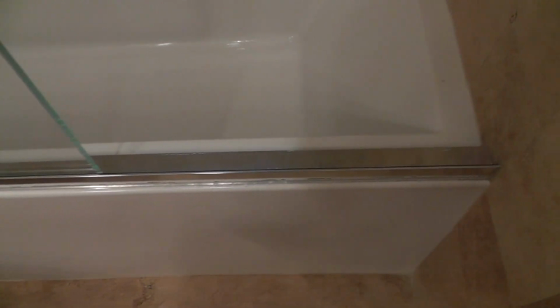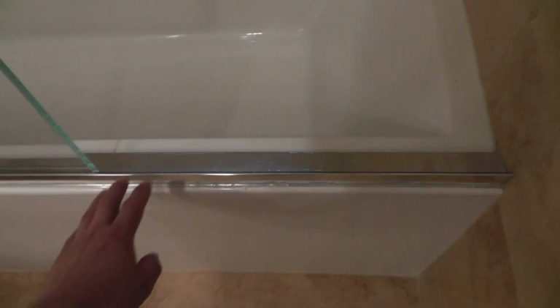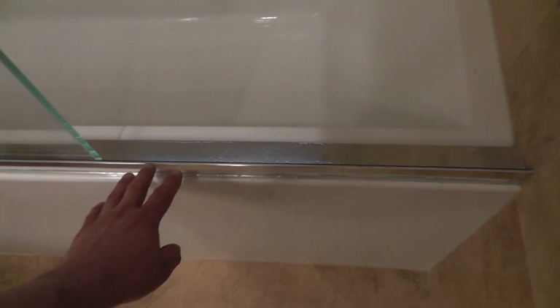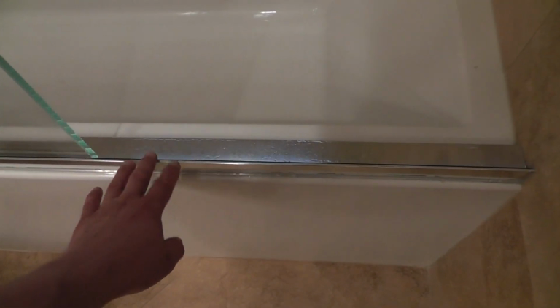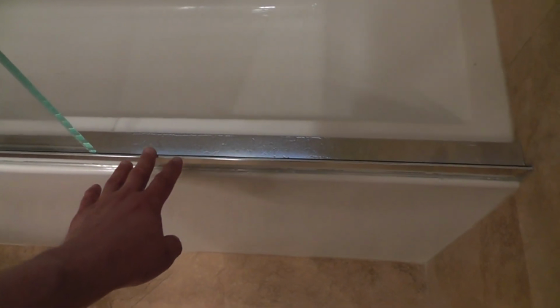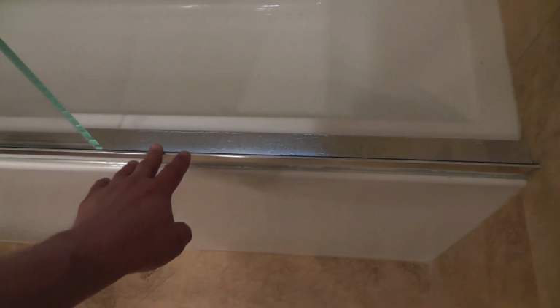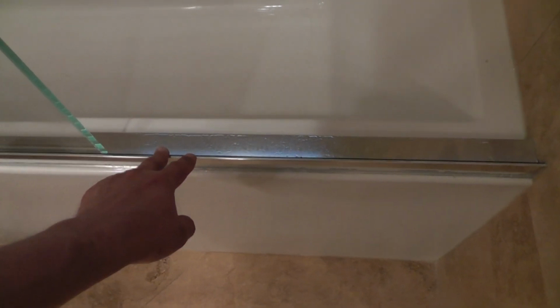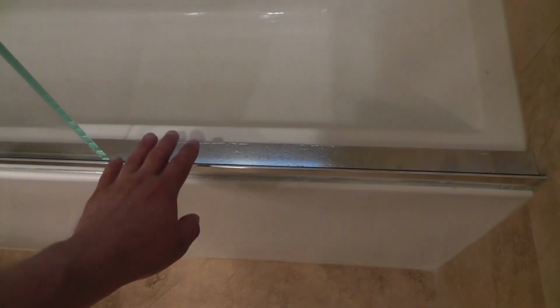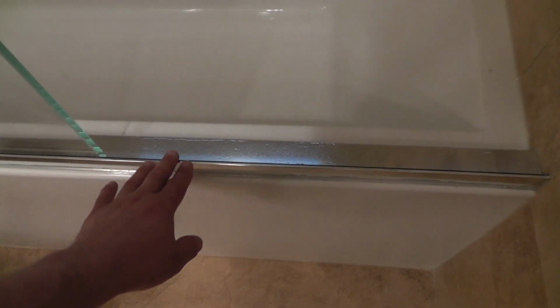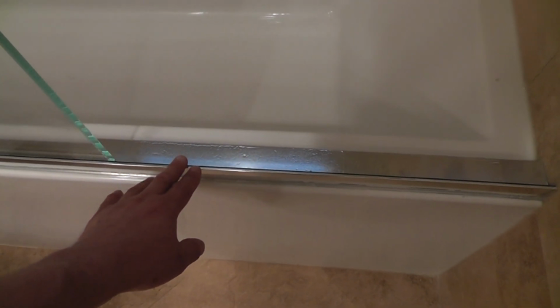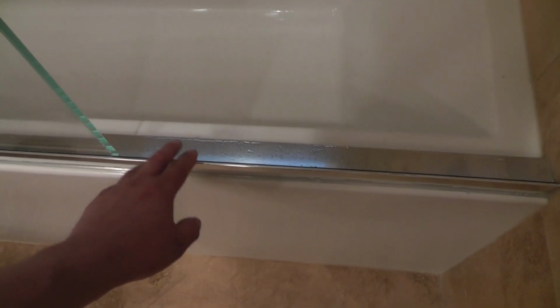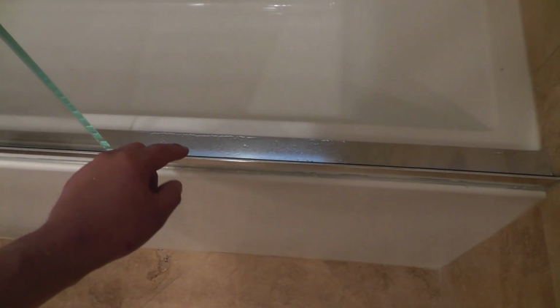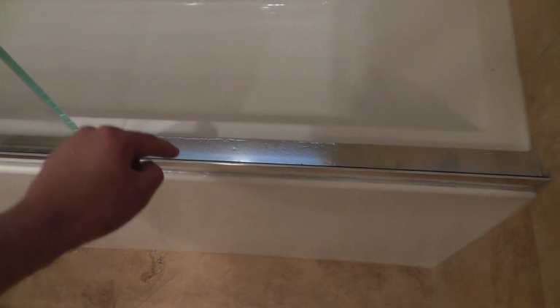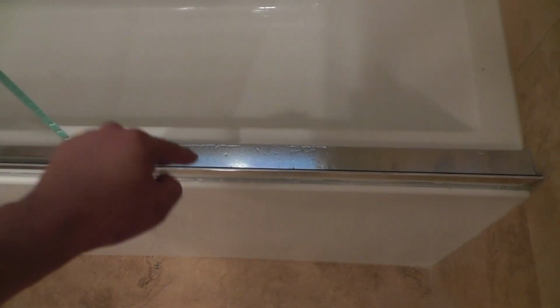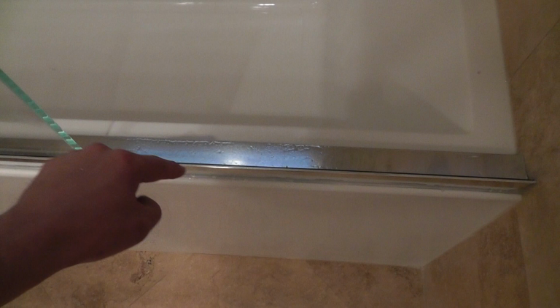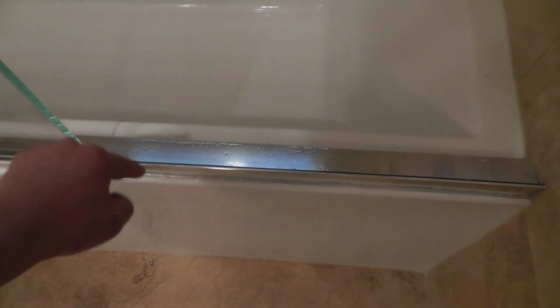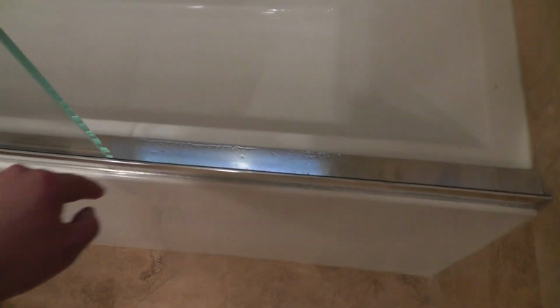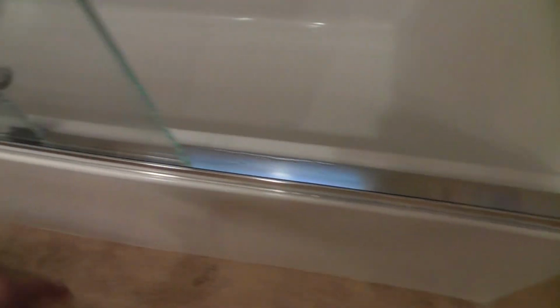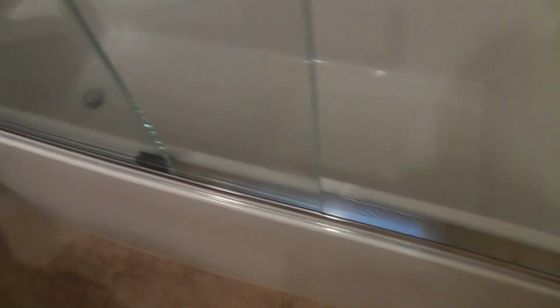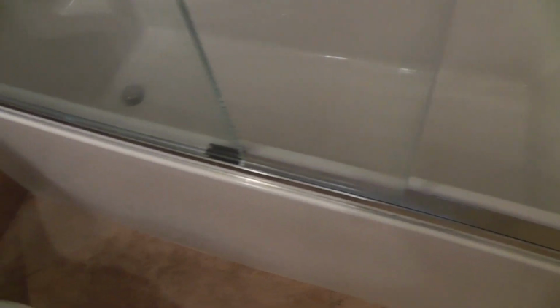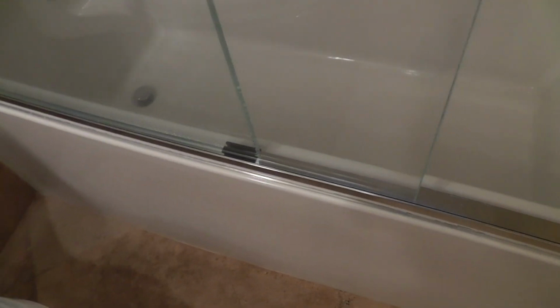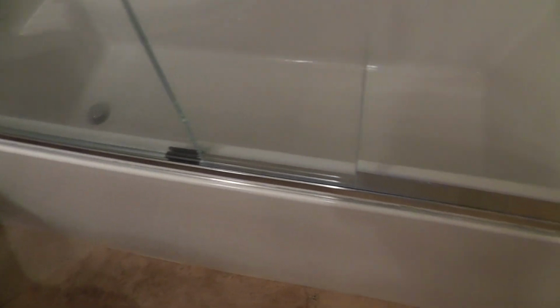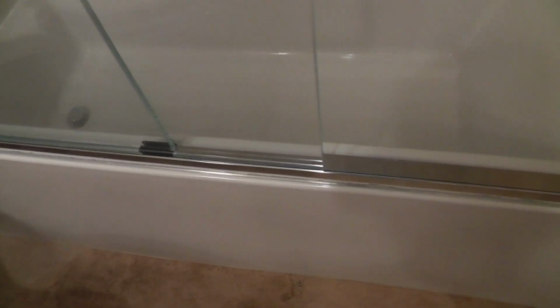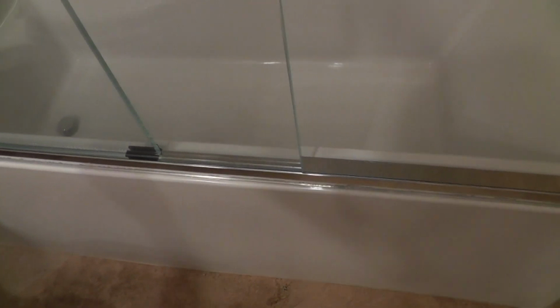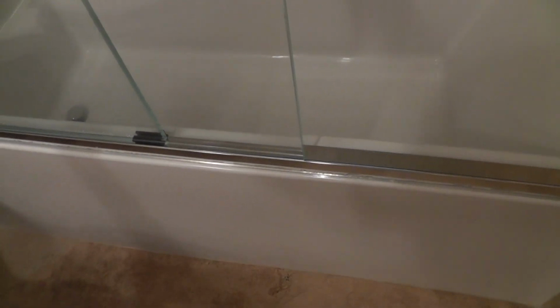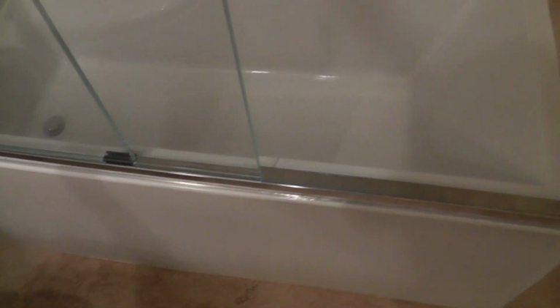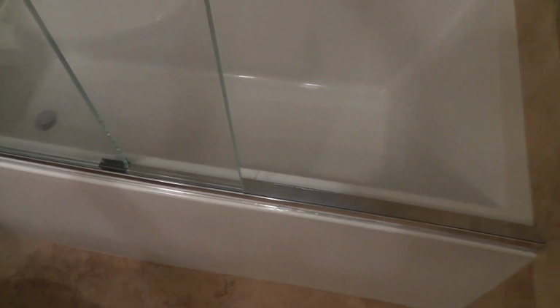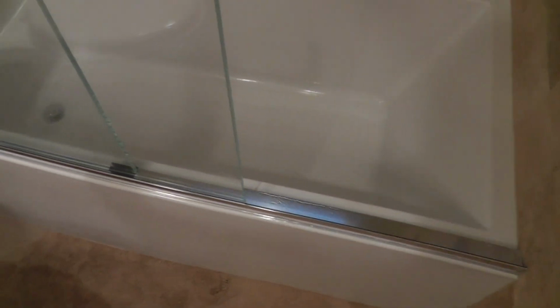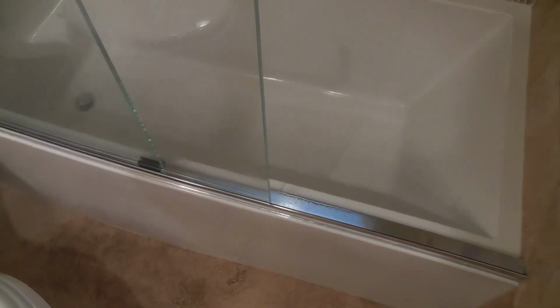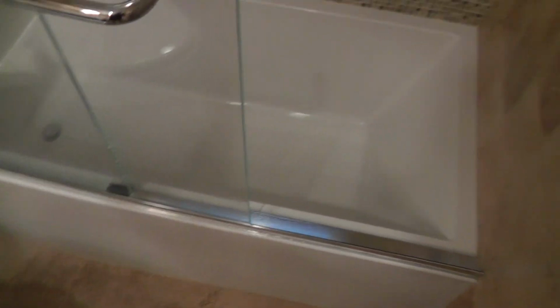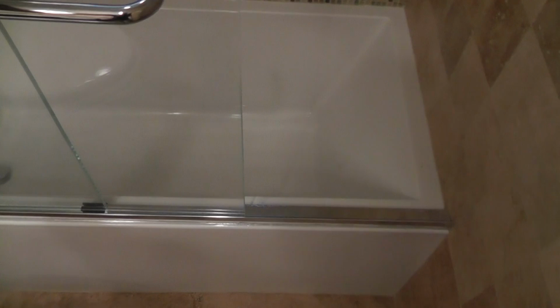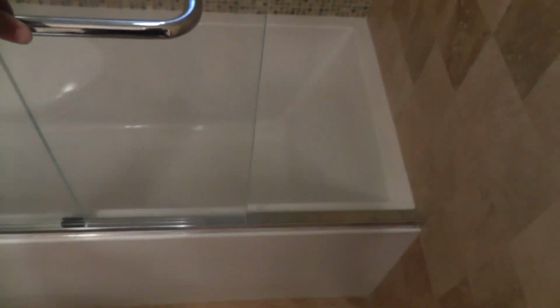Also very important: this metal doesn't require any drilling to the tub. It's only glued in, so that is a good feature of the unit as well.